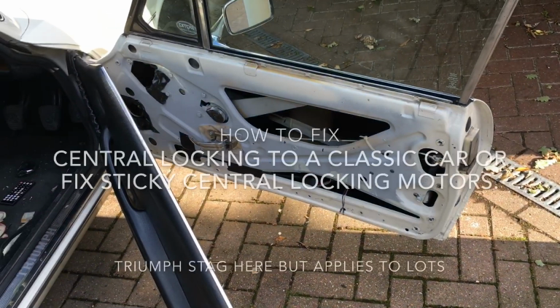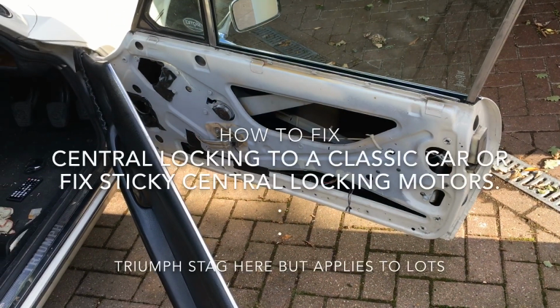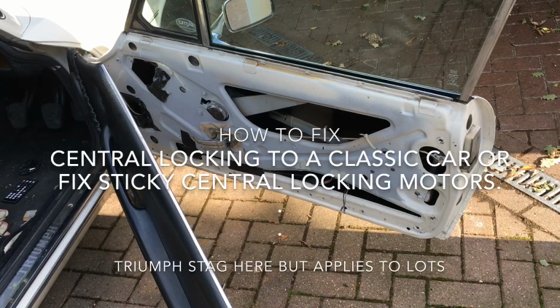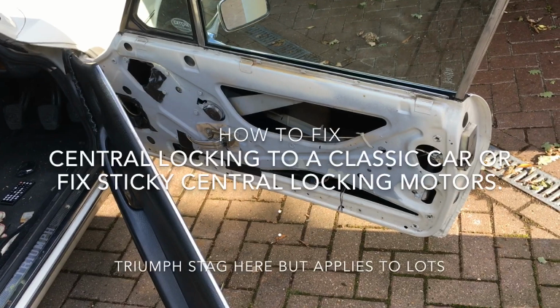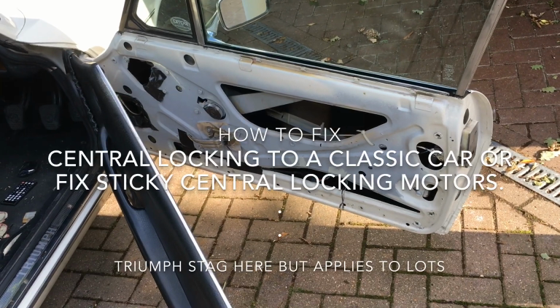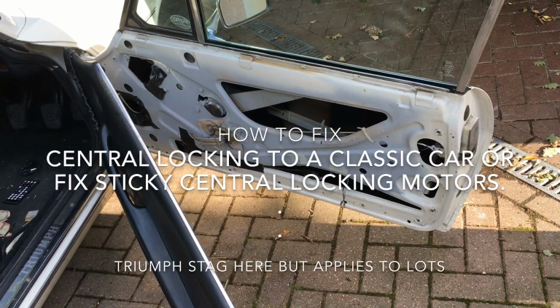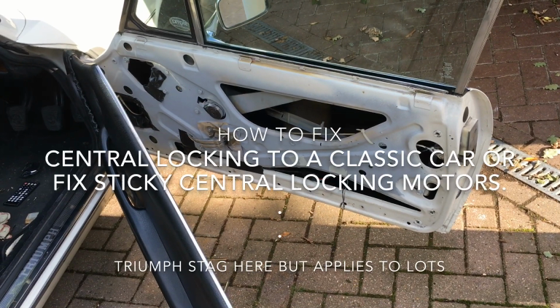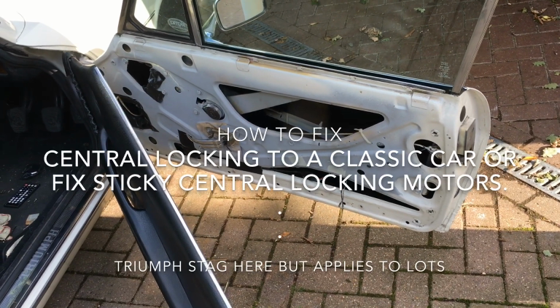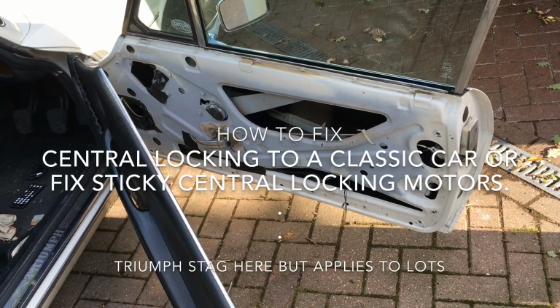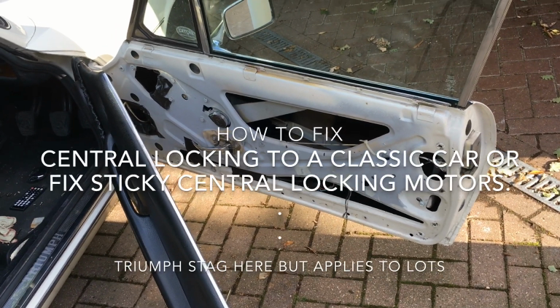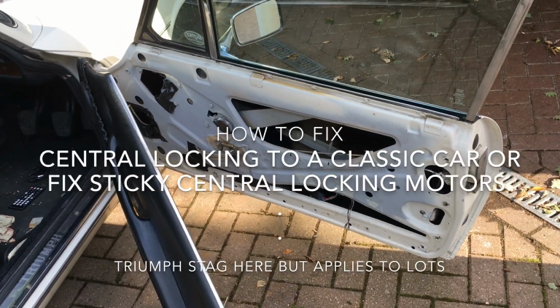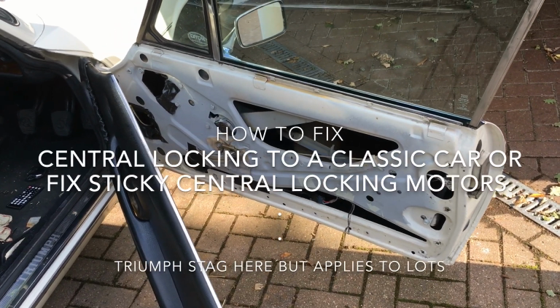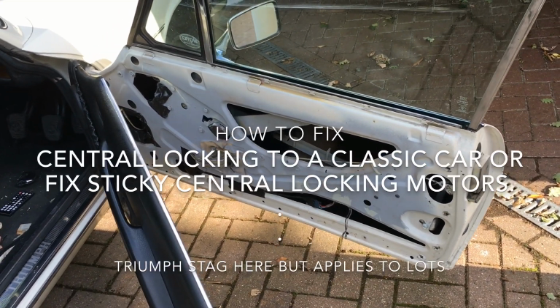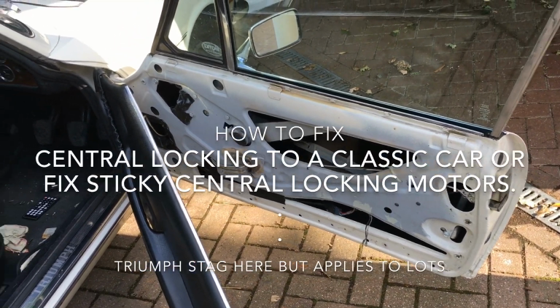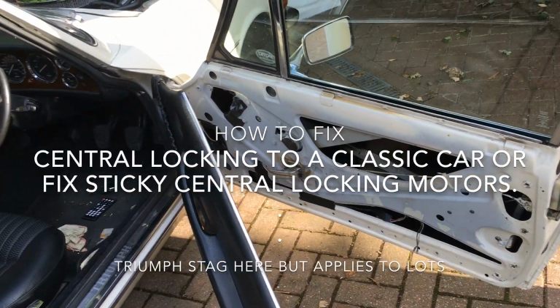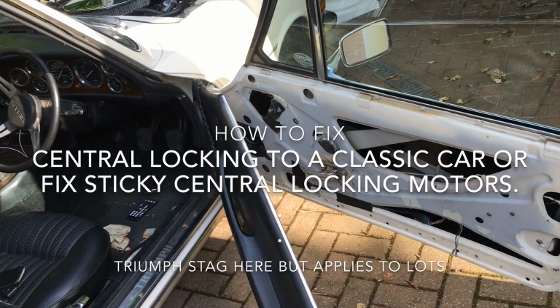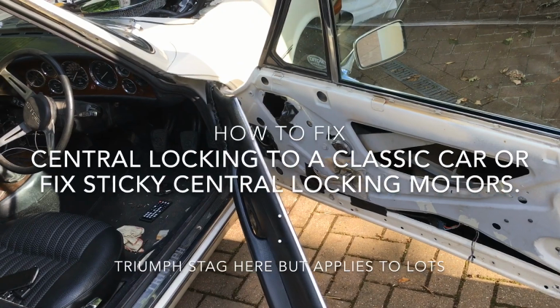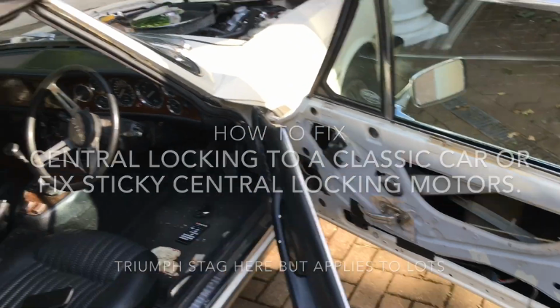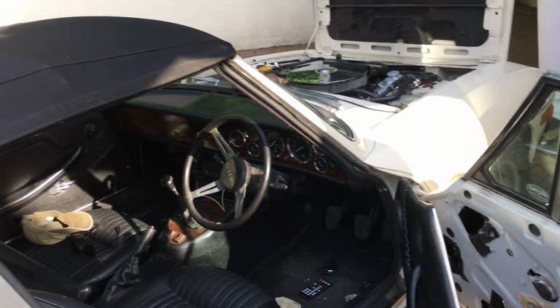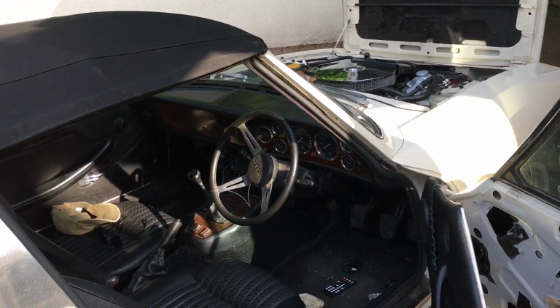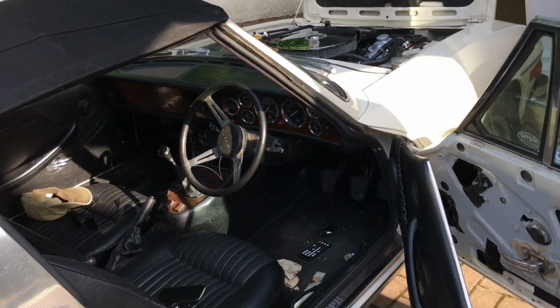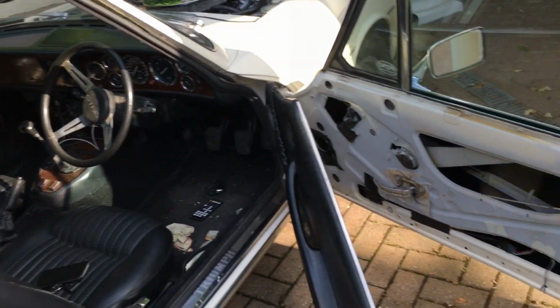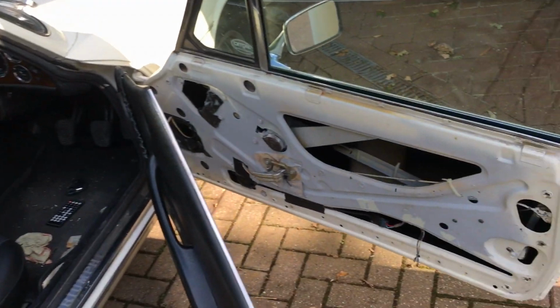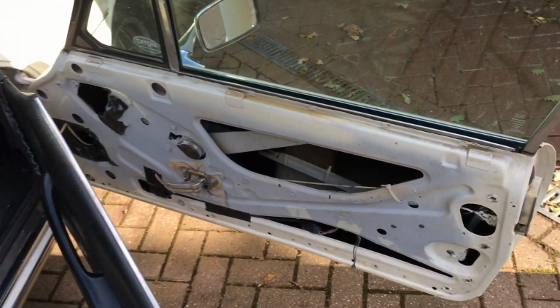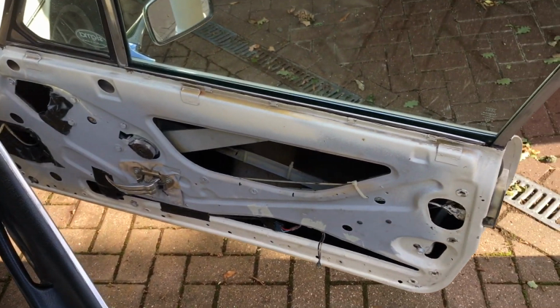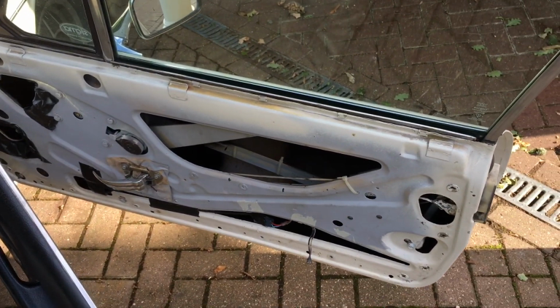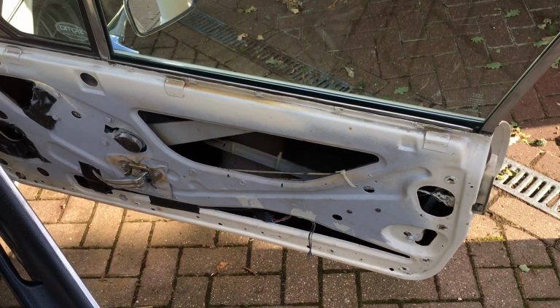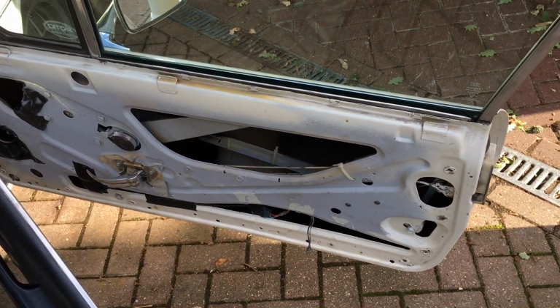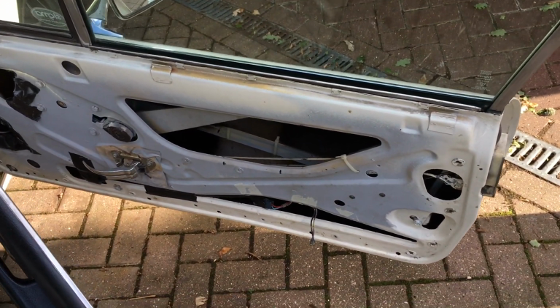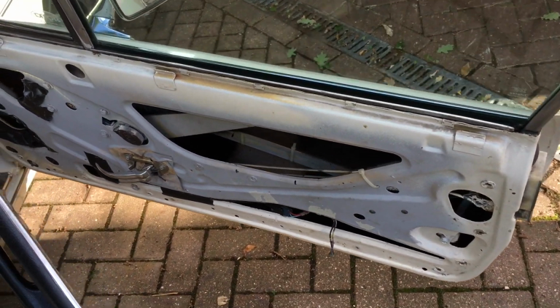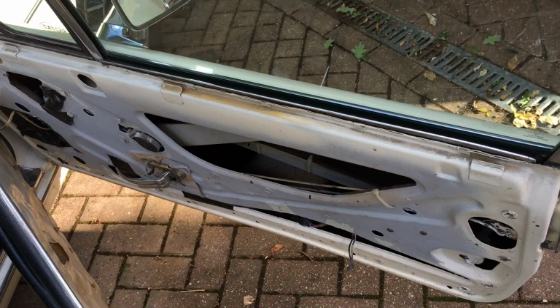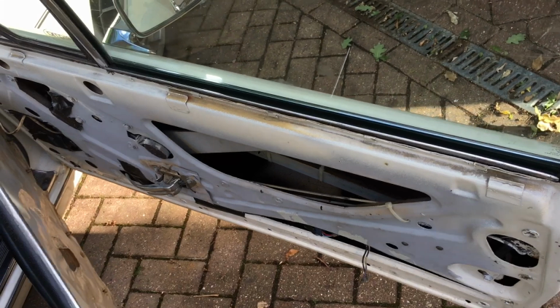Hi, today I'm talking about how to retrofit central locking onto an old car. In this case it's a classic car, a Triumph Stag. I fitted central locking on here and I'll just show you how you do it.